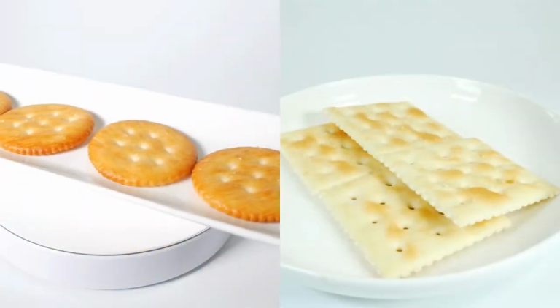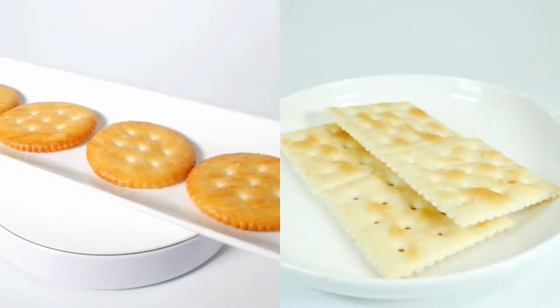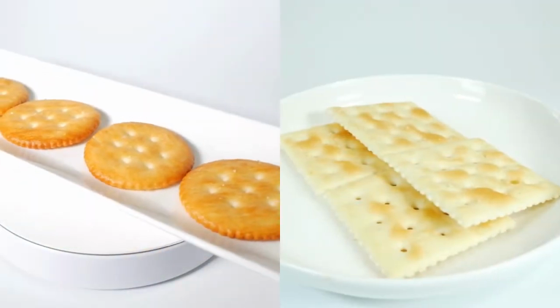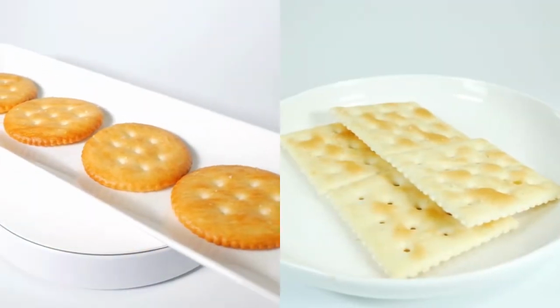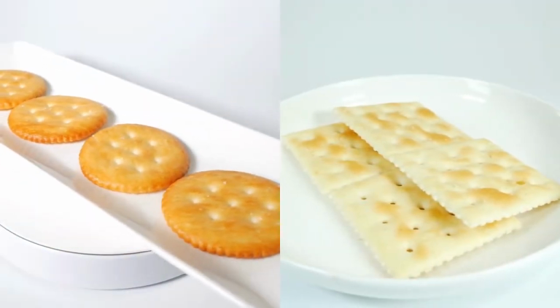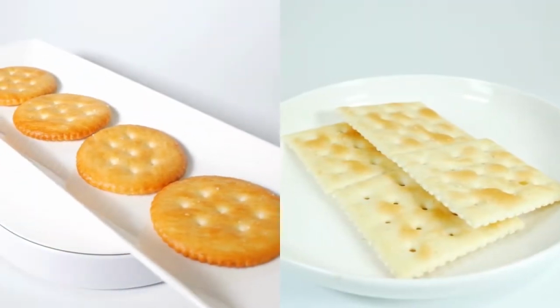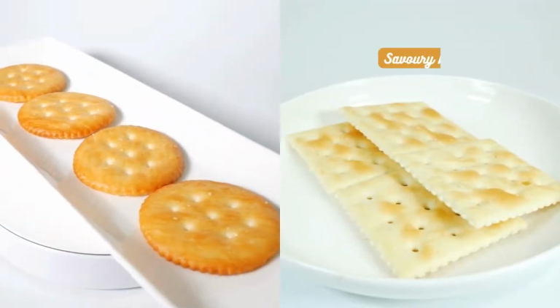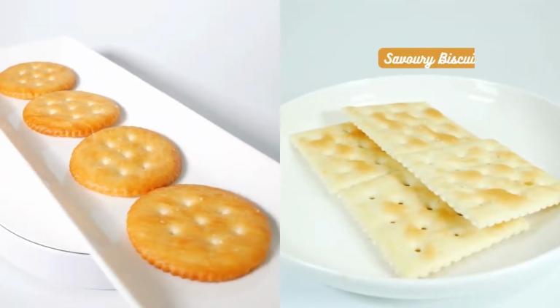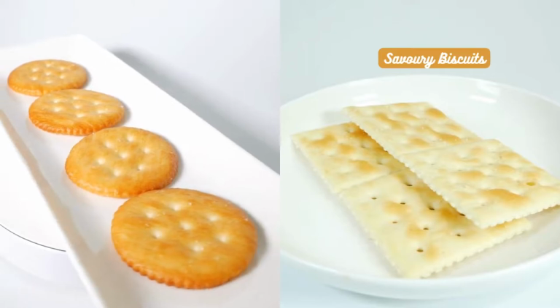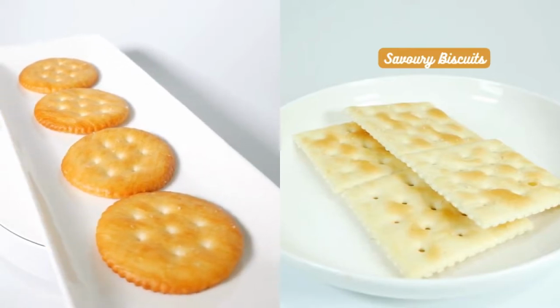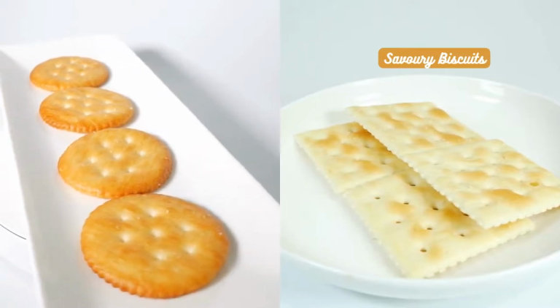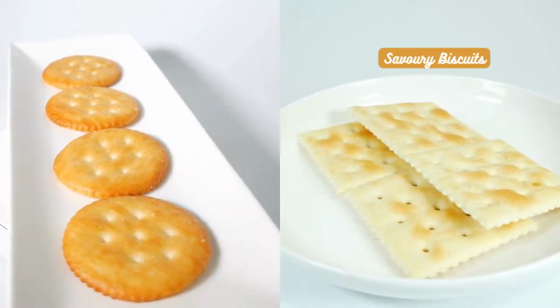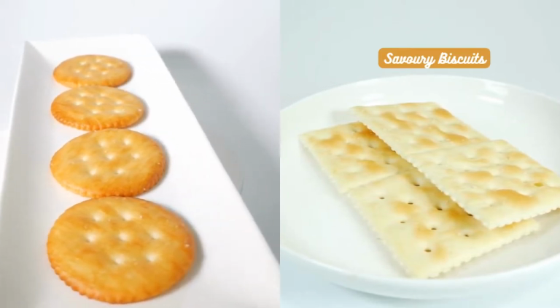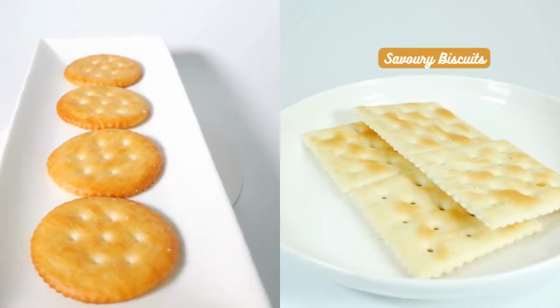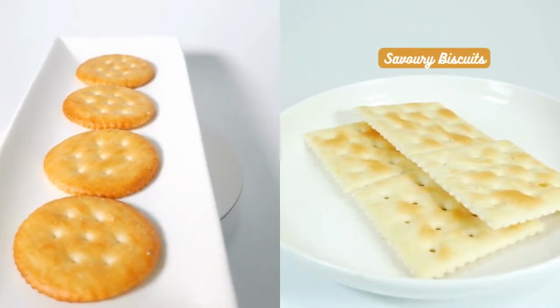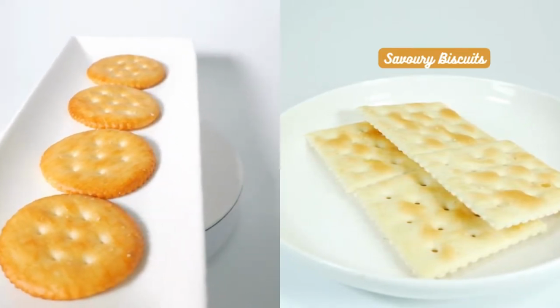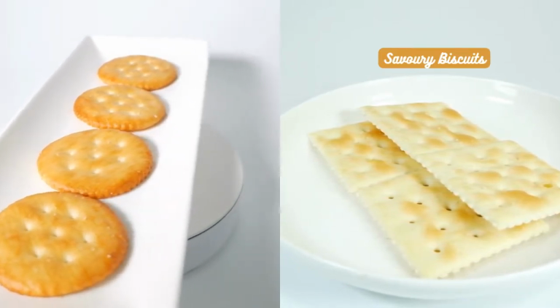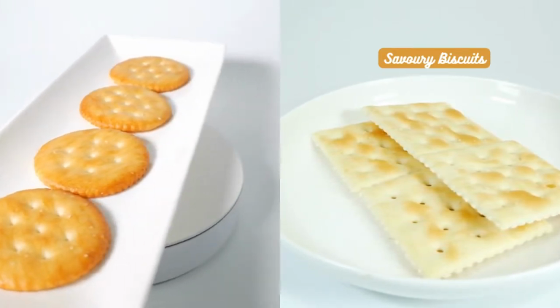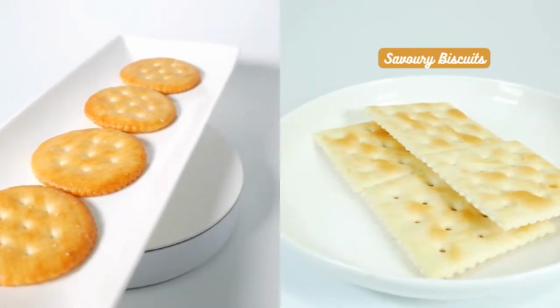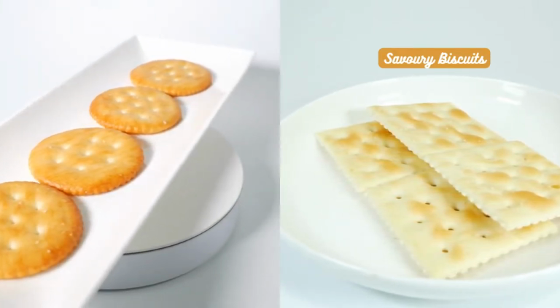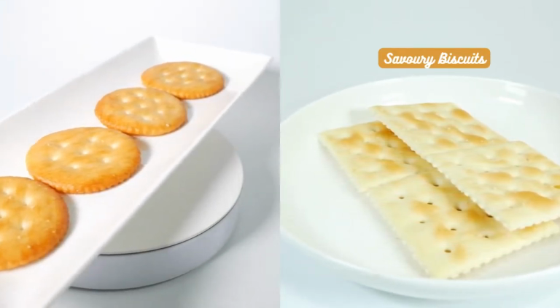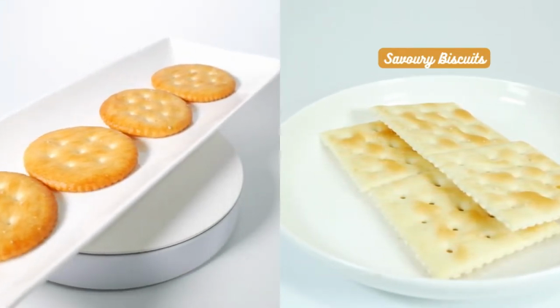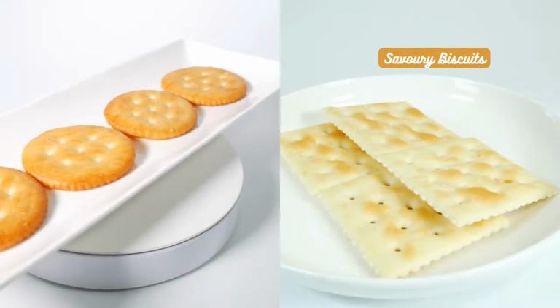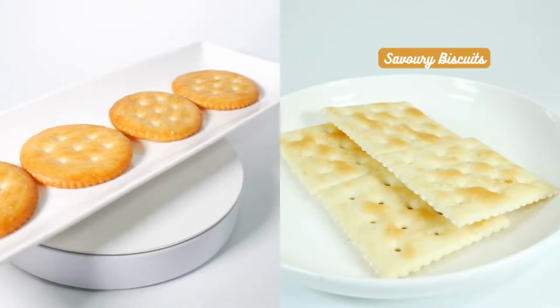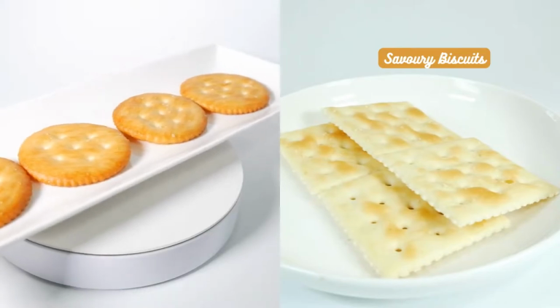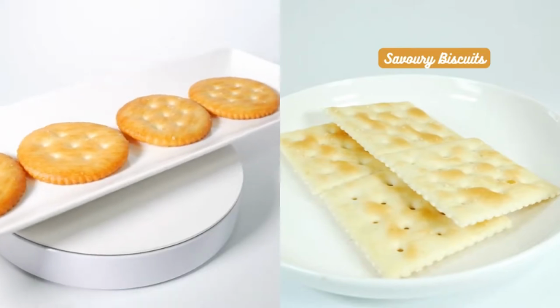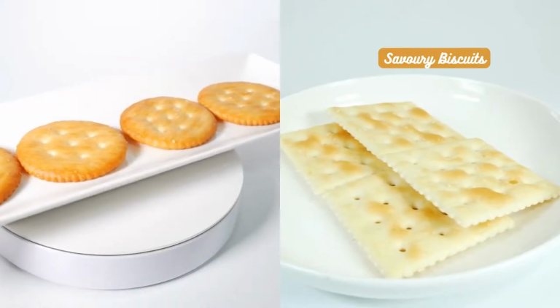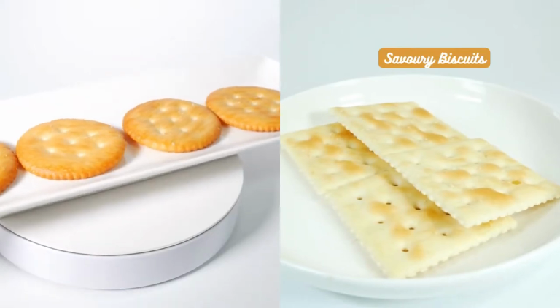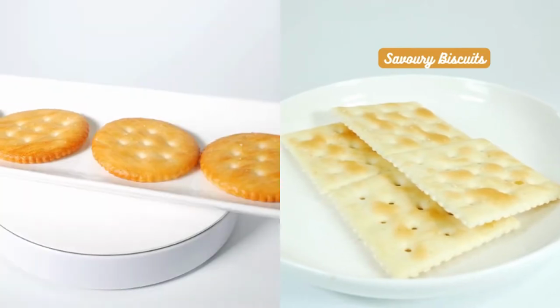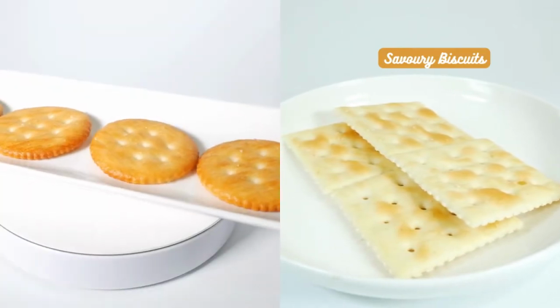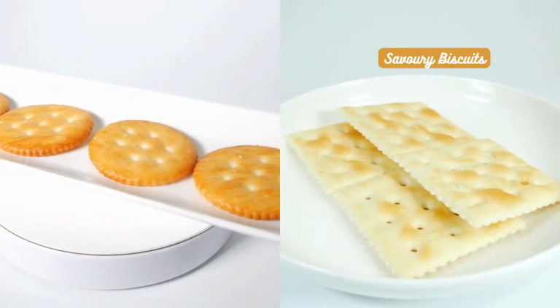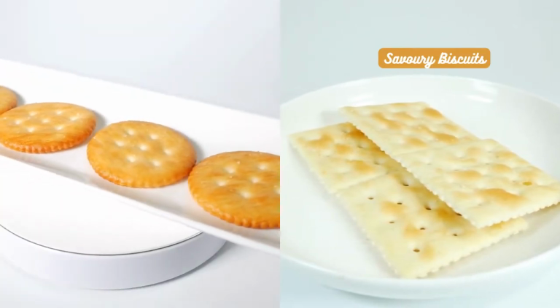Some biscuits, like those with strong savory flavors, might clash with the delicate nature of tea. It's like putting a bold performer on stage with a soft-spoken poet — the harmony might not be there.